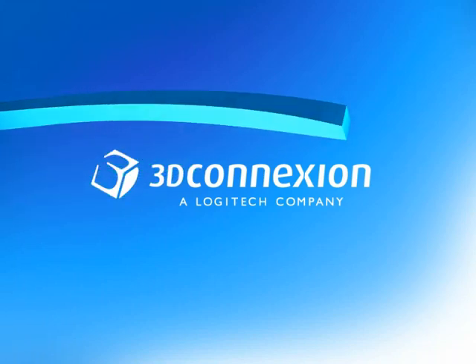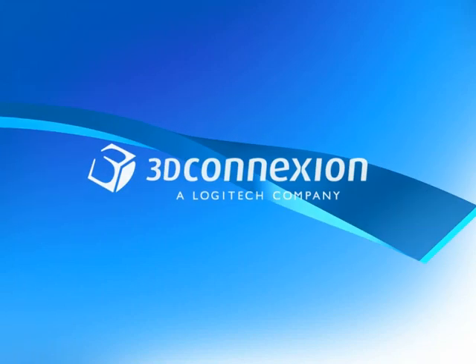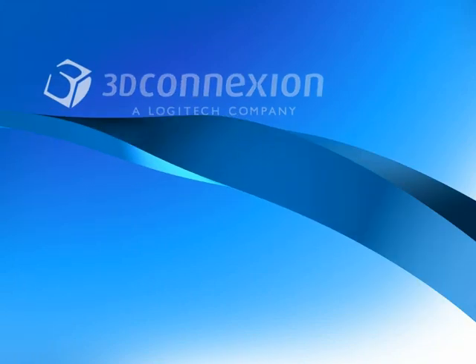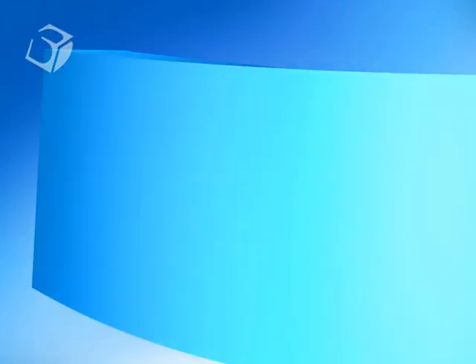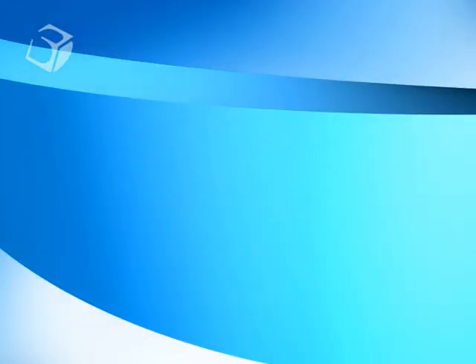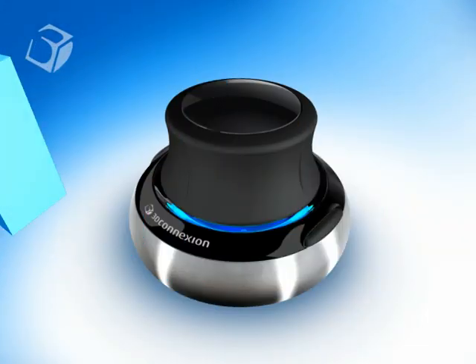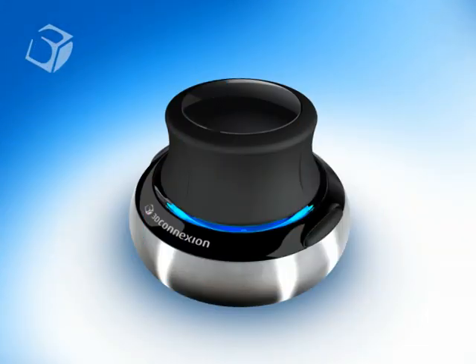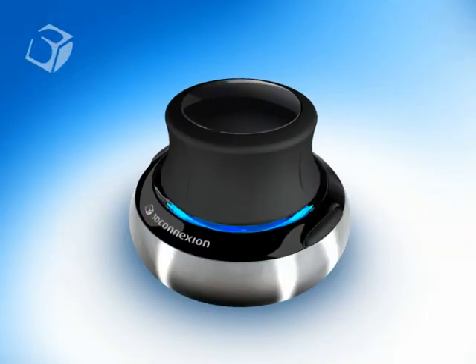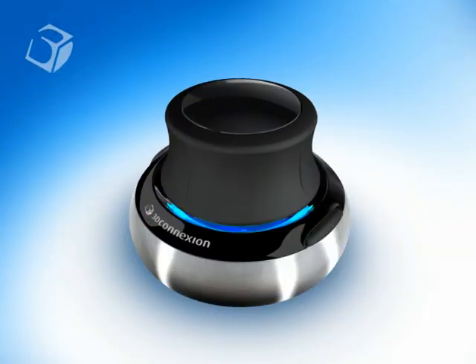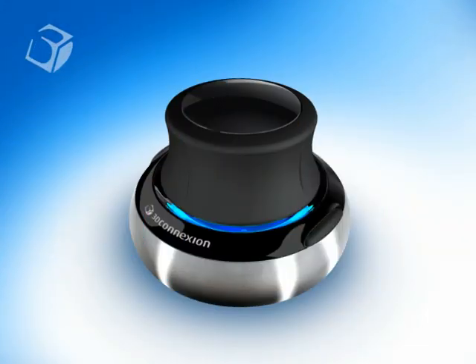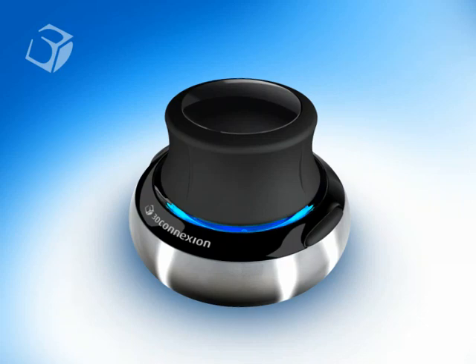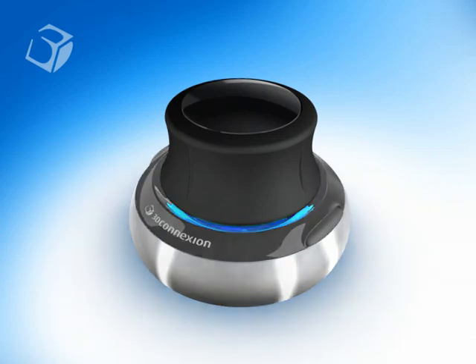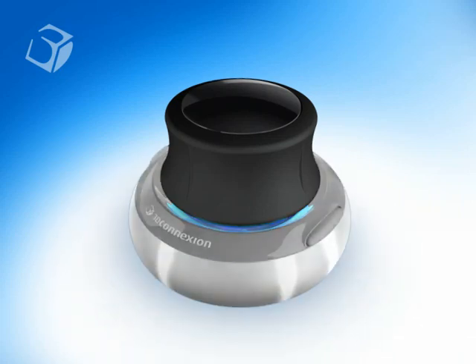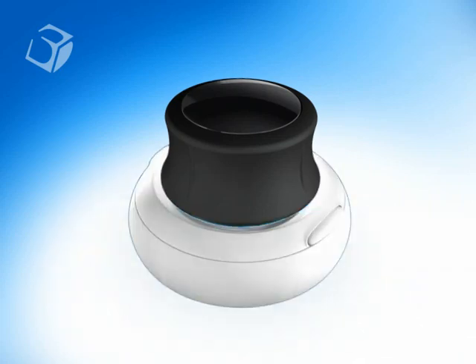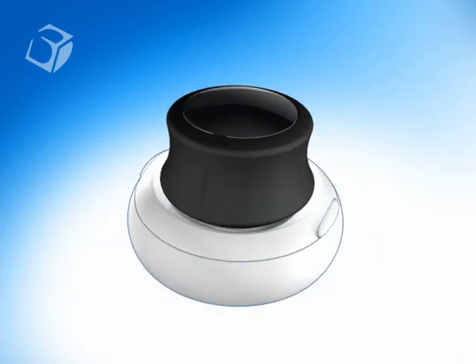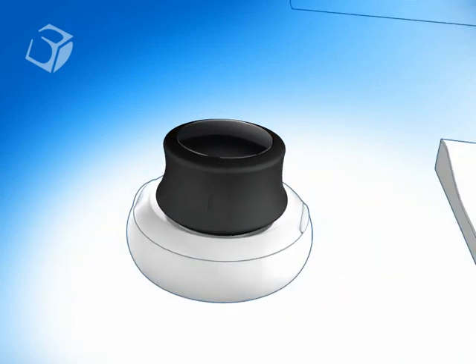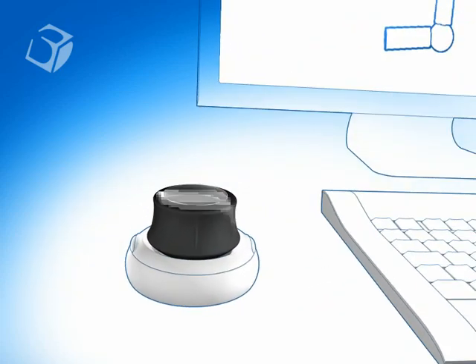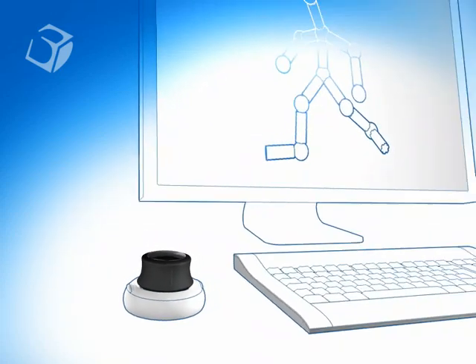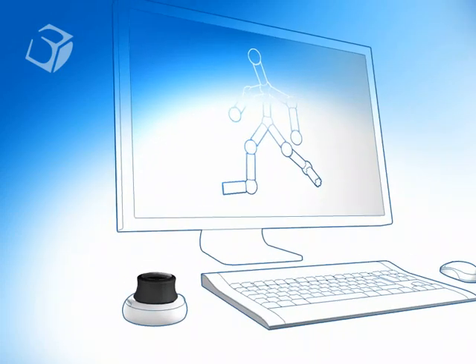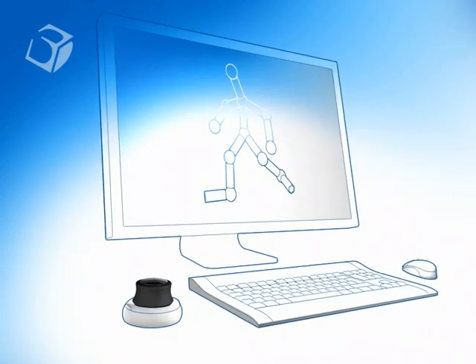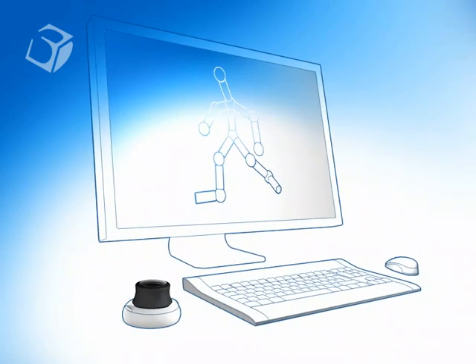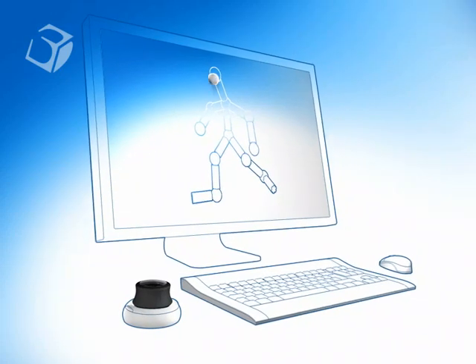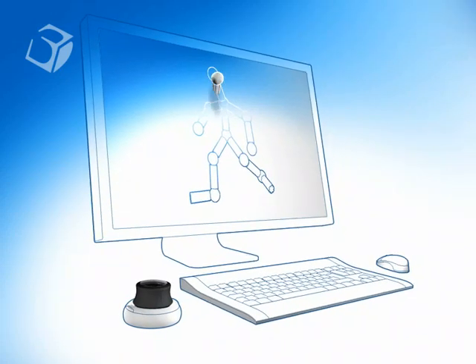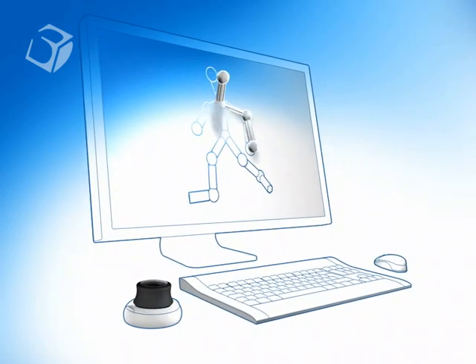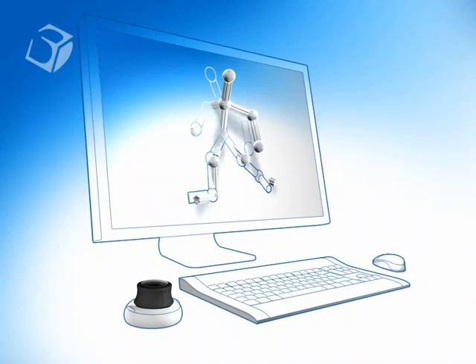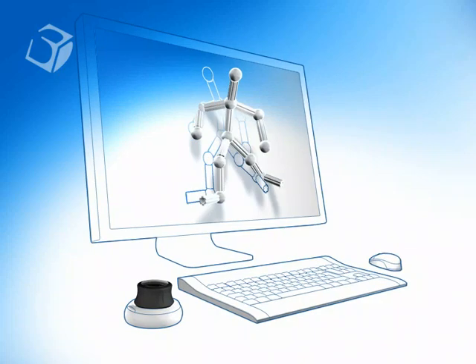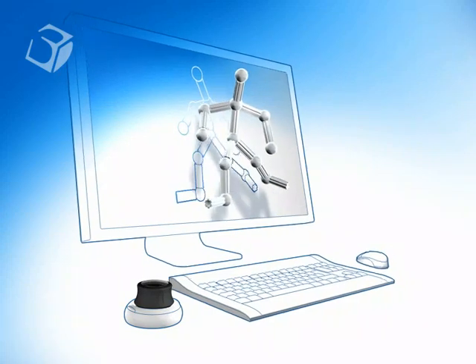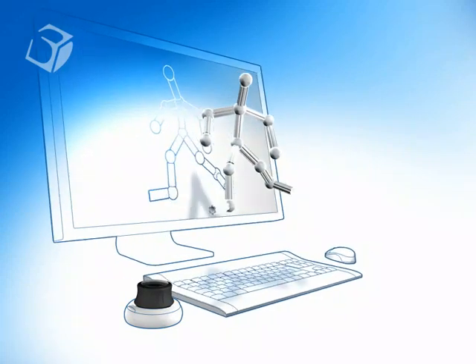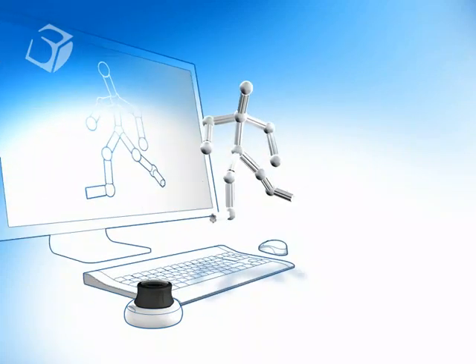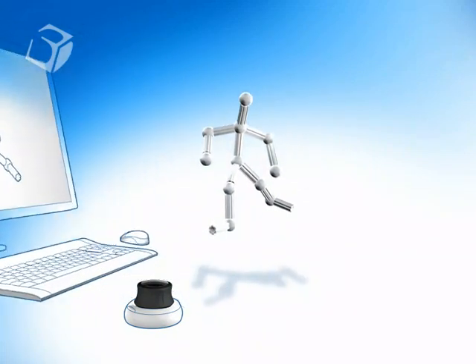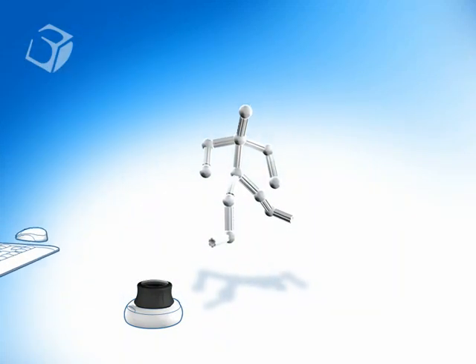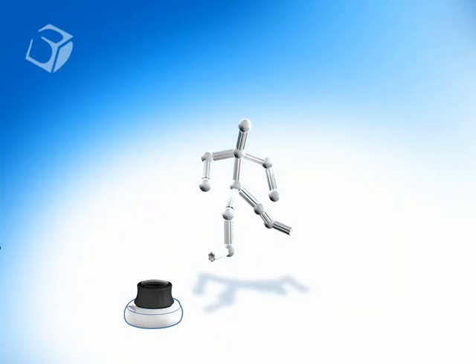The key to all 3D Connection navigation devices is the controller cap. Pressure sensing technology allows the cap to be a virtual extension of you.